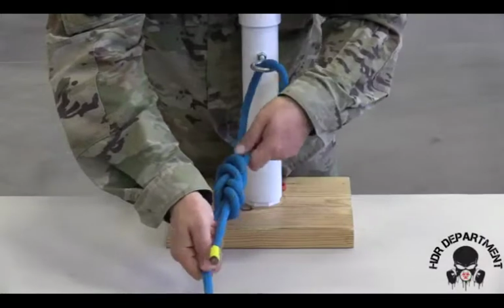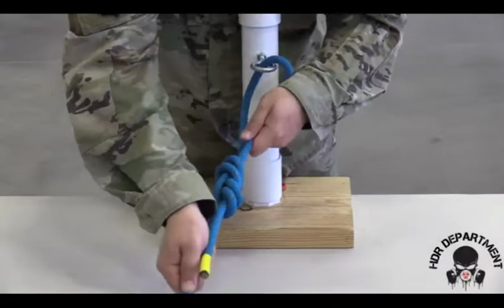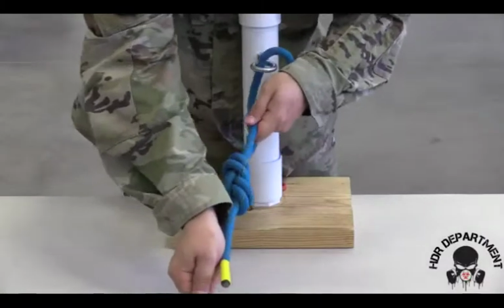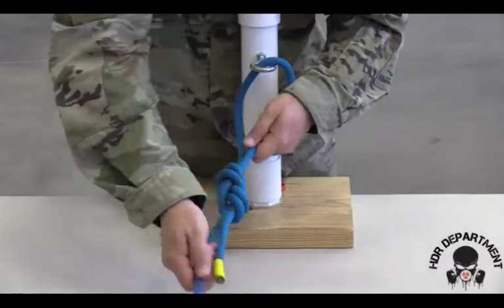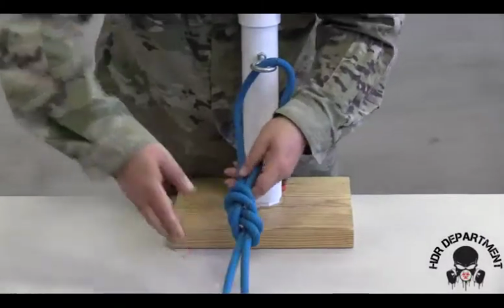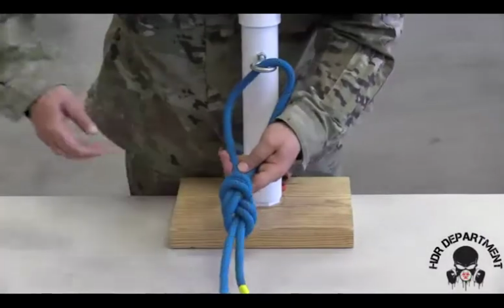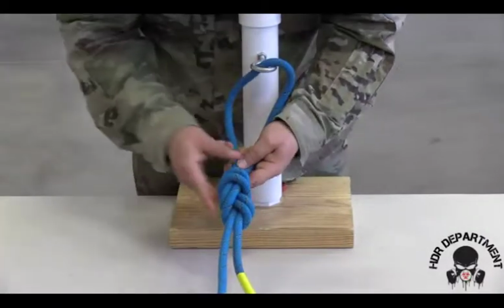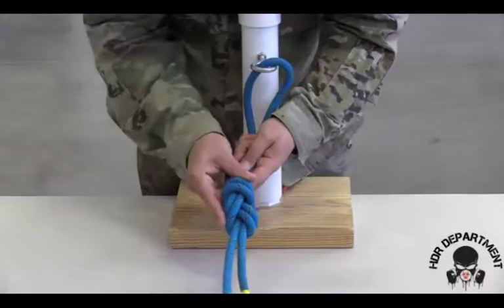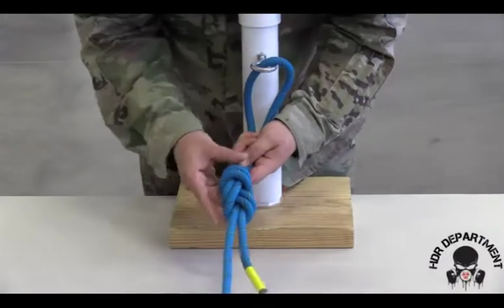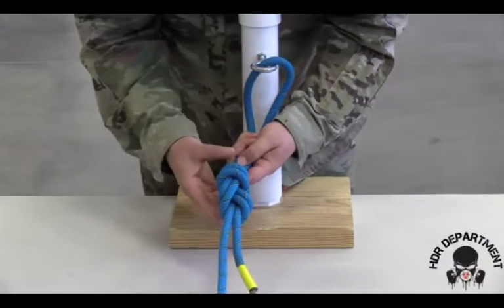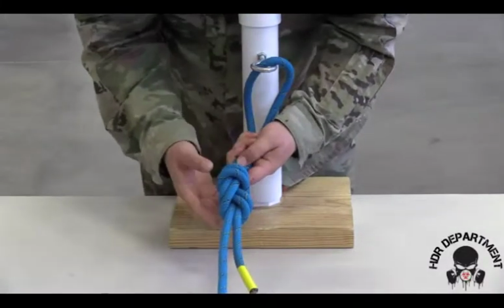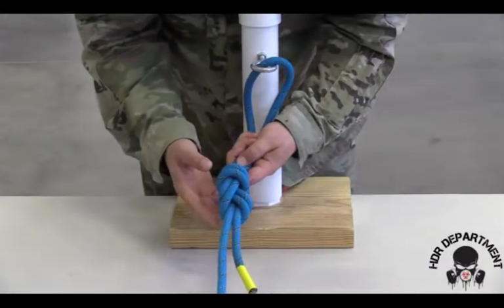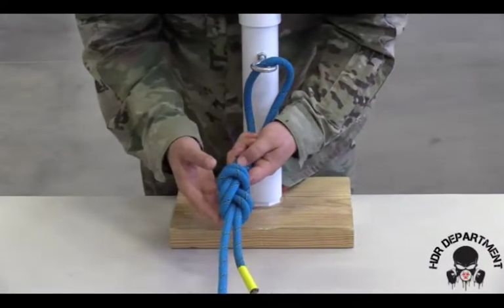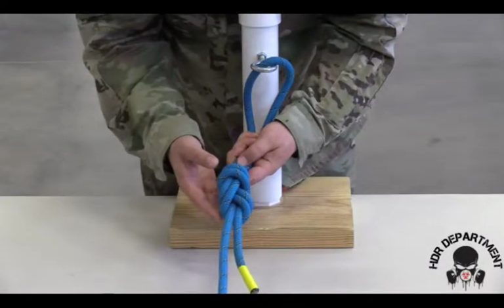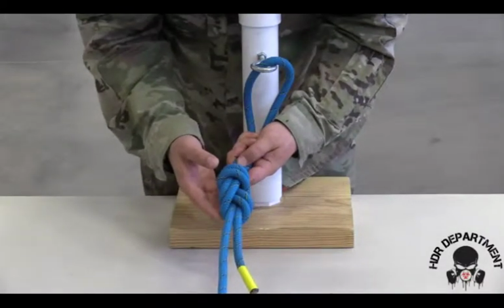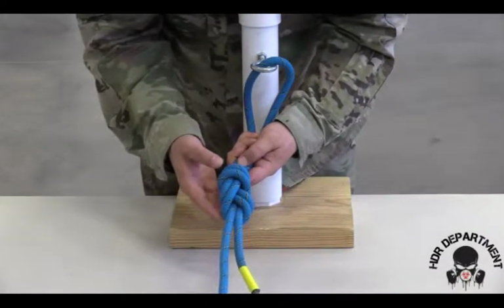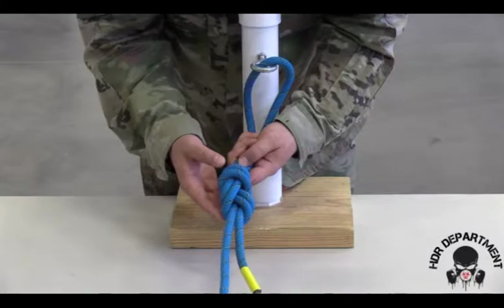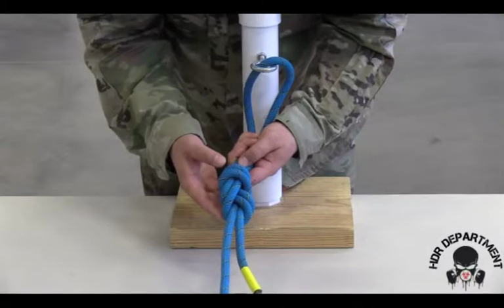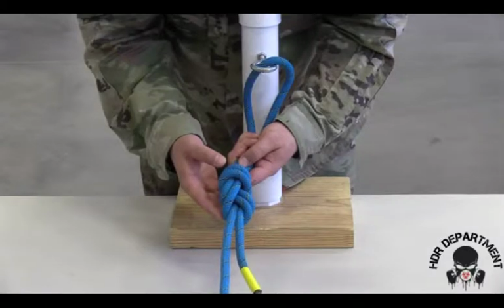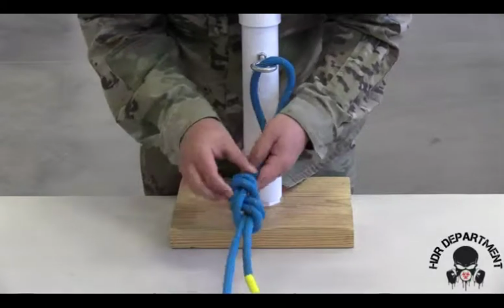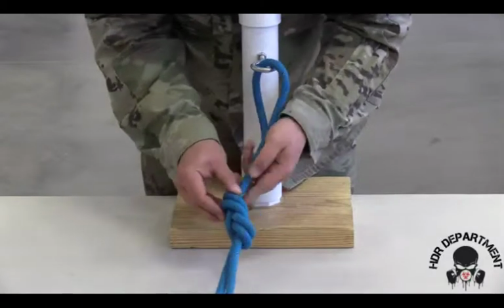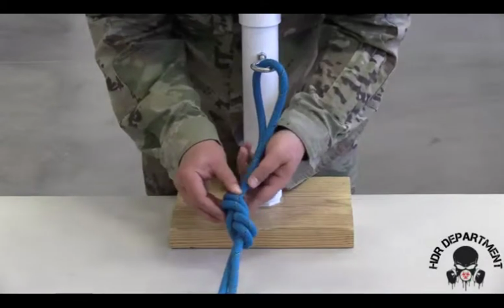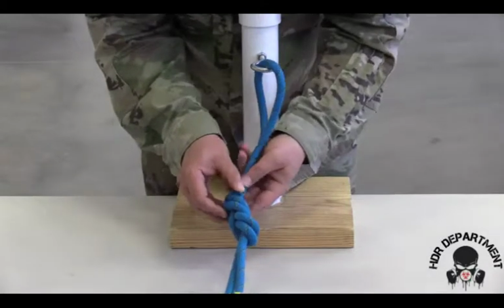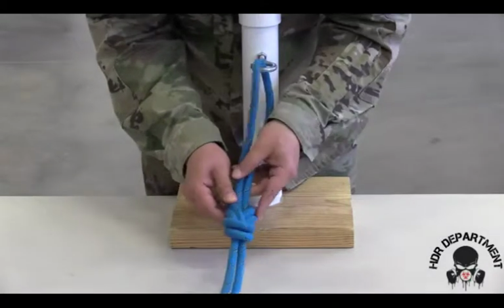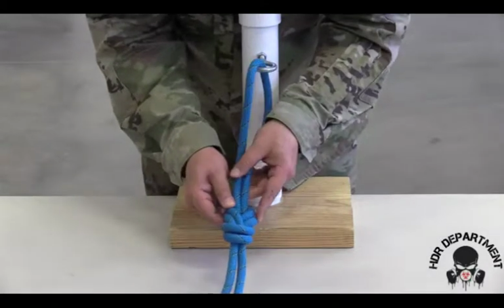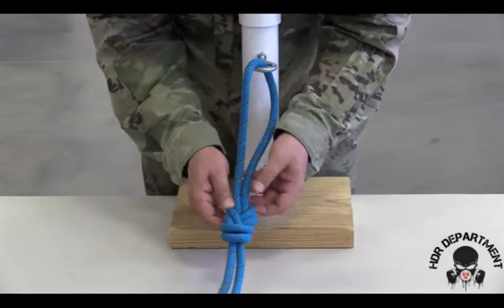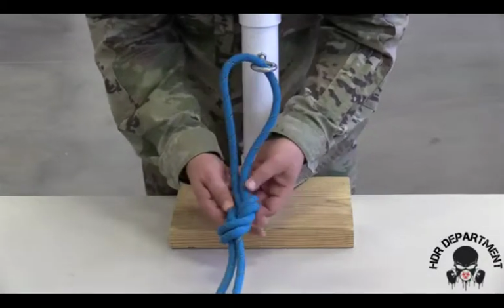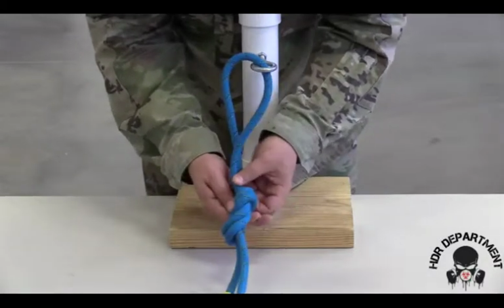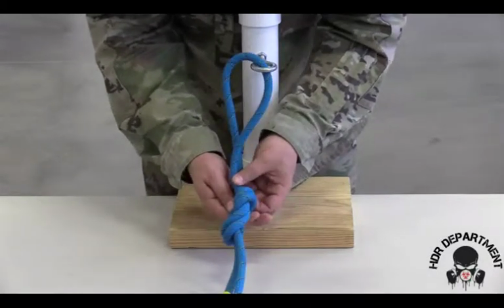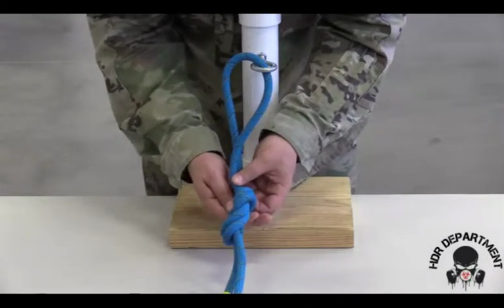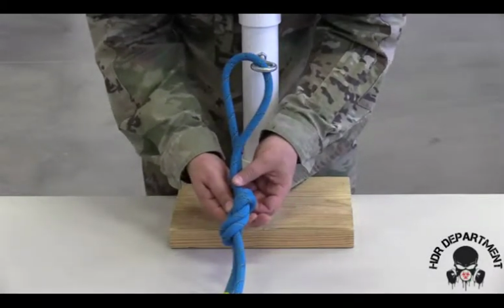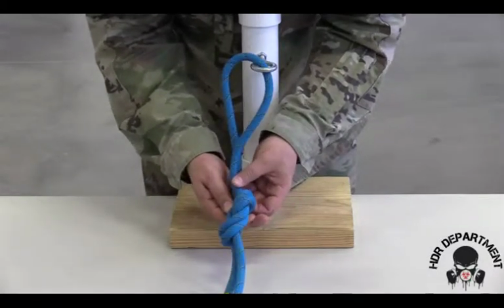Pulling on opposite ends to ensure the knot tightens all the way through, making sure there are no twists, crosses, or bends anywhere in my figure eight.